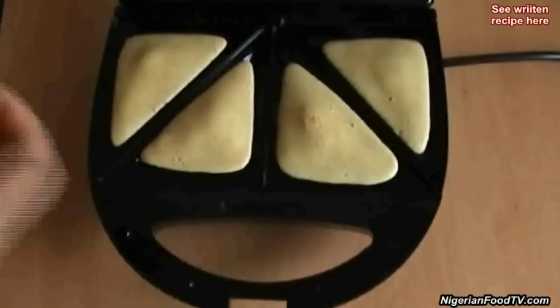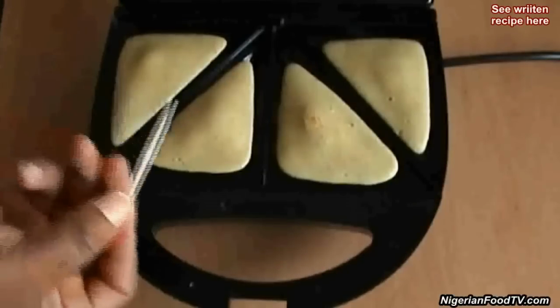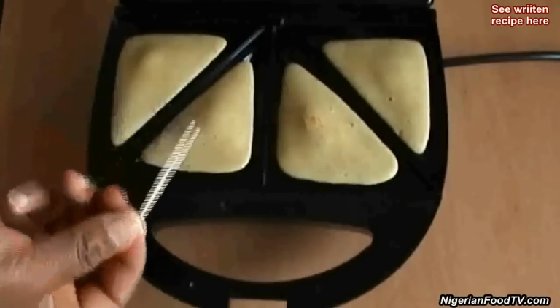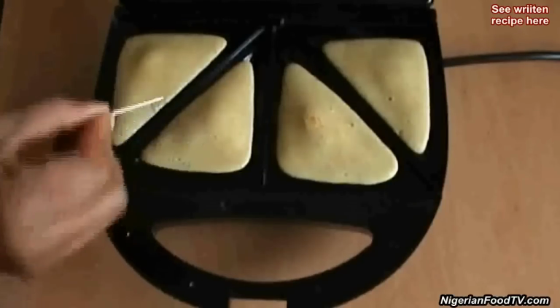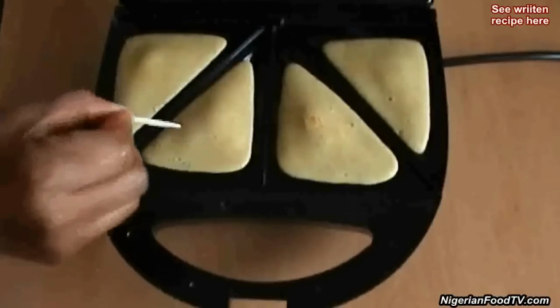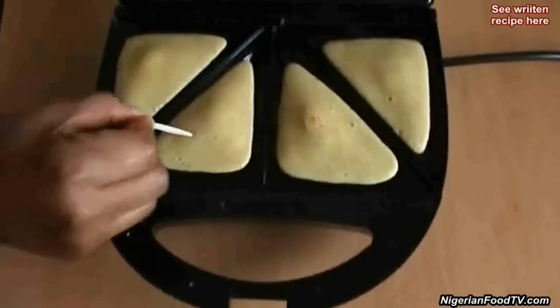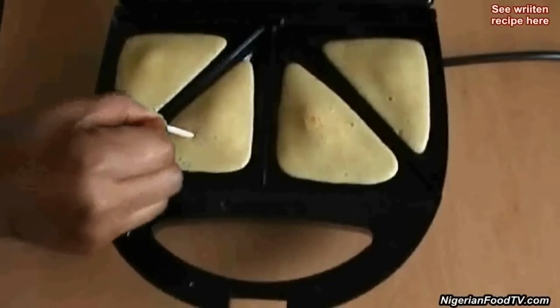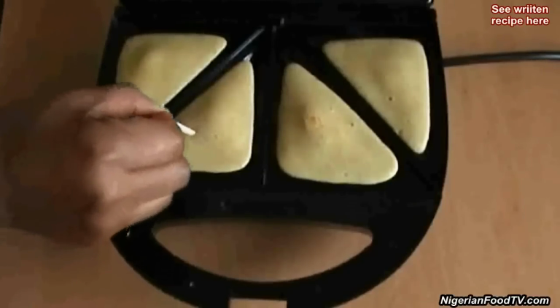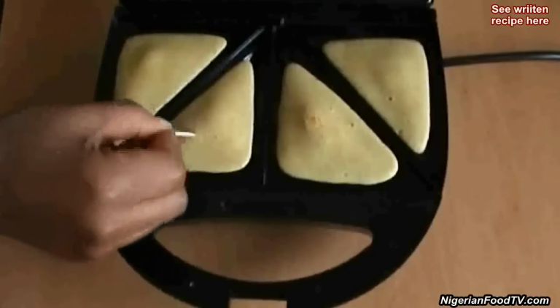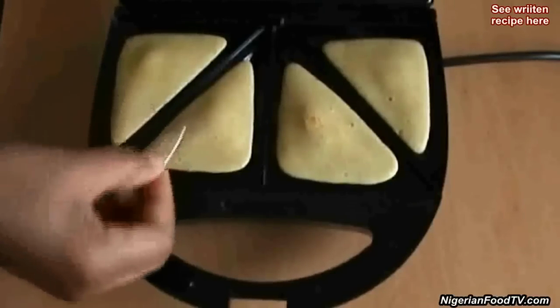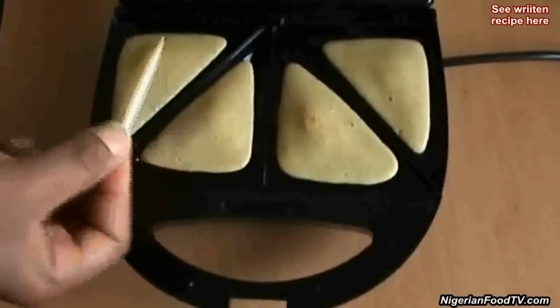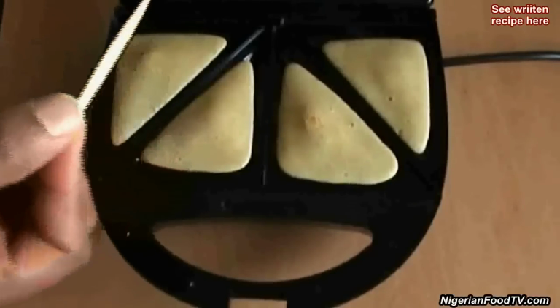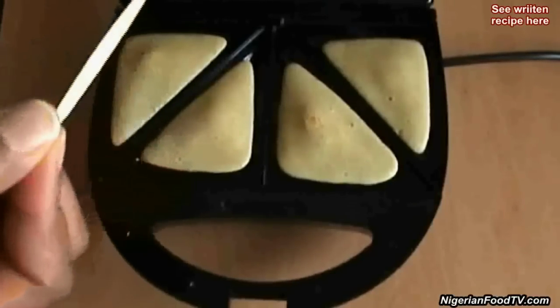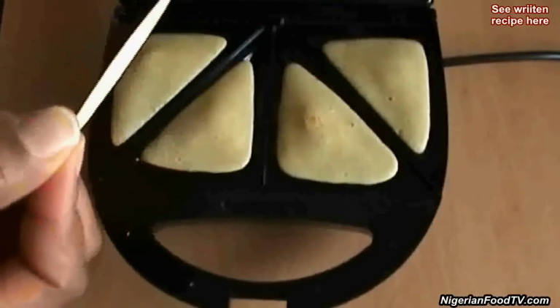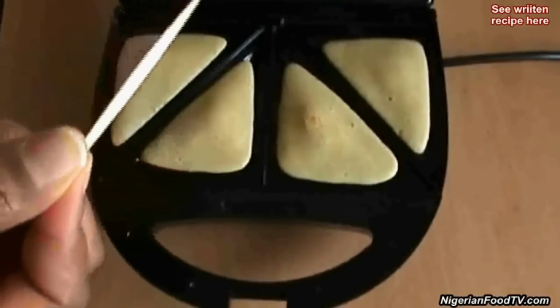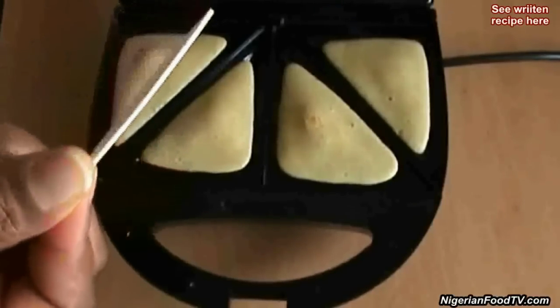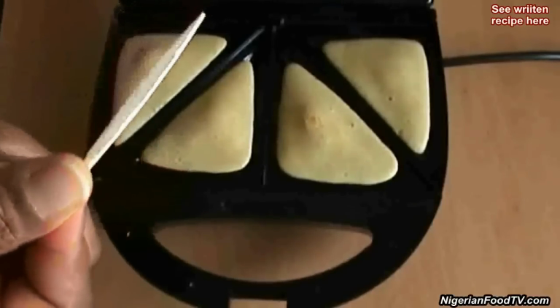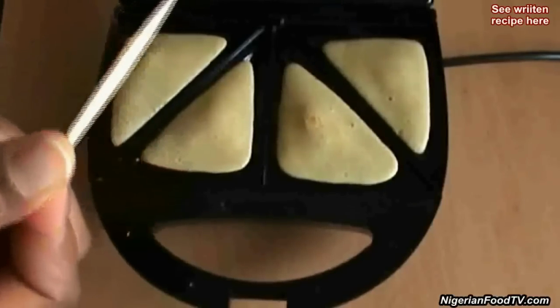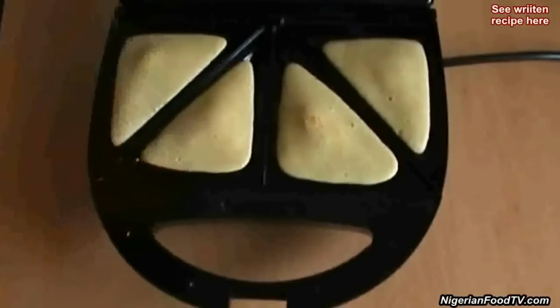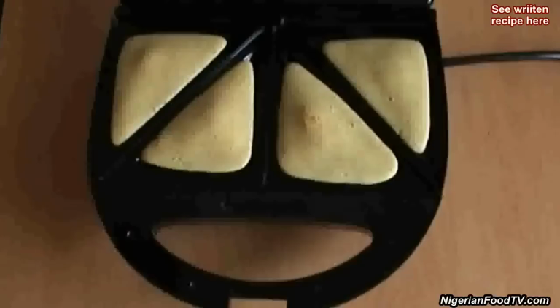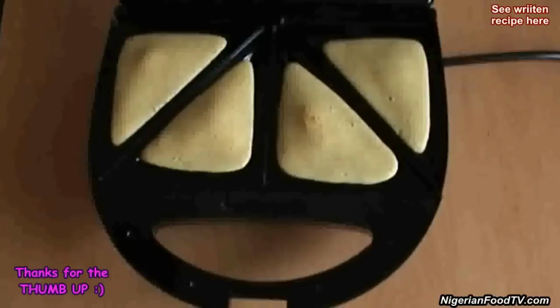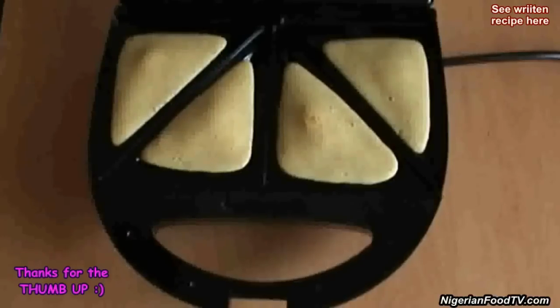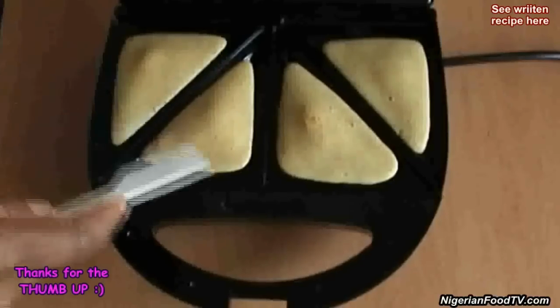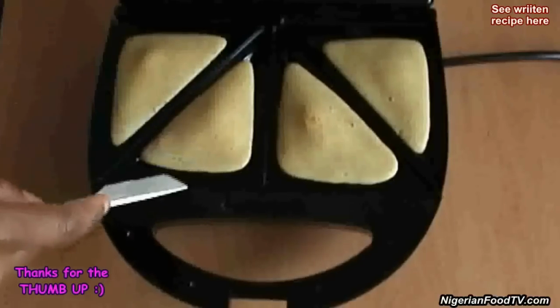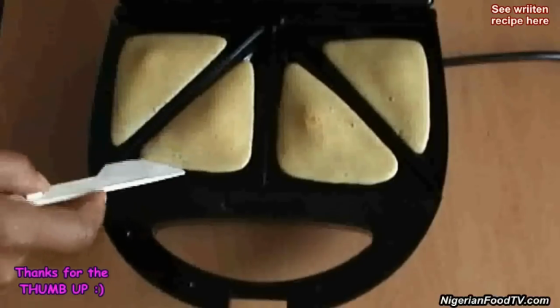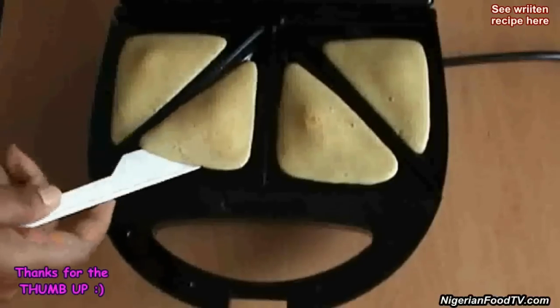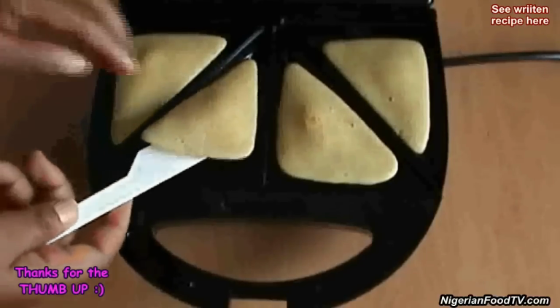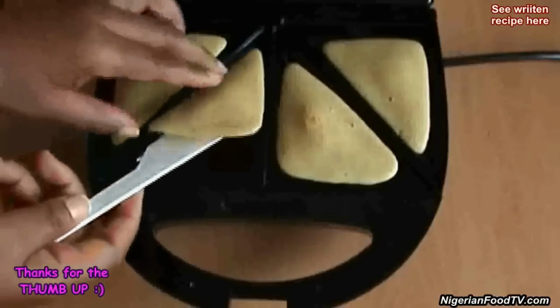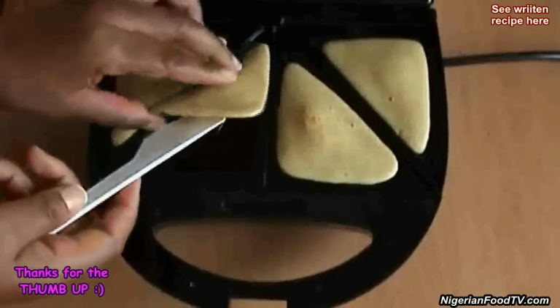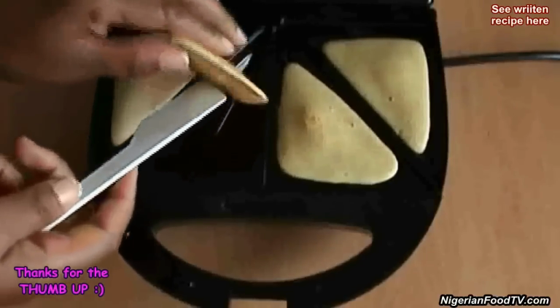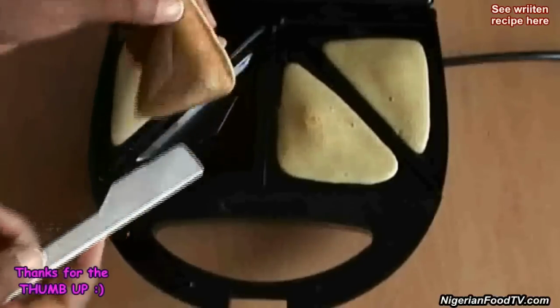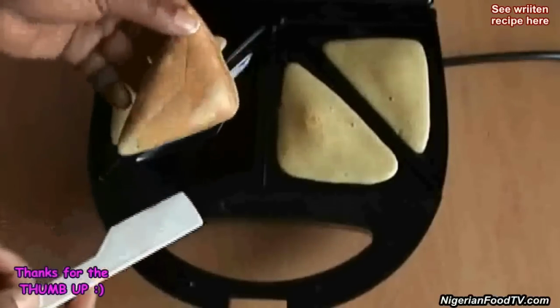To check for doneness, simply dip a toothpick into the cakes. If the toothpick comes out clean and dry, you know the cake is ready. But if not, you have to leave it for an extra minute until well done.